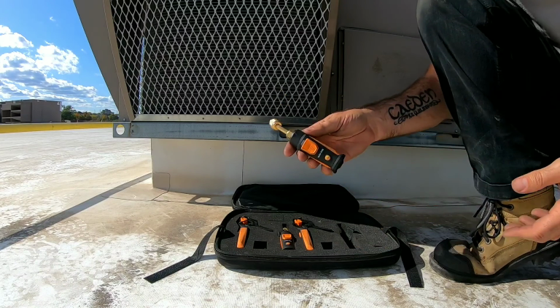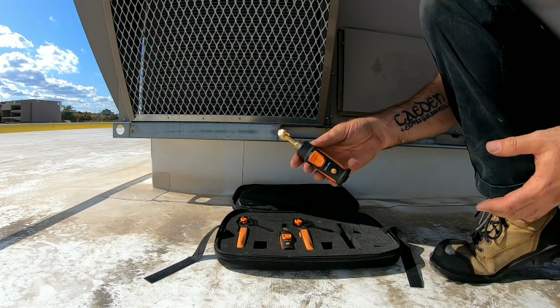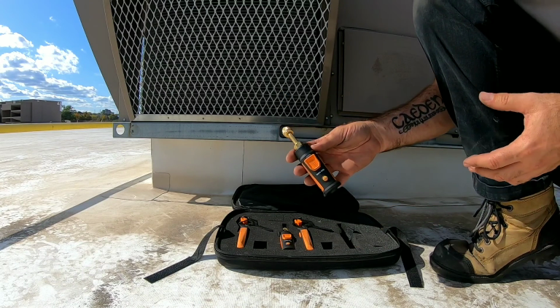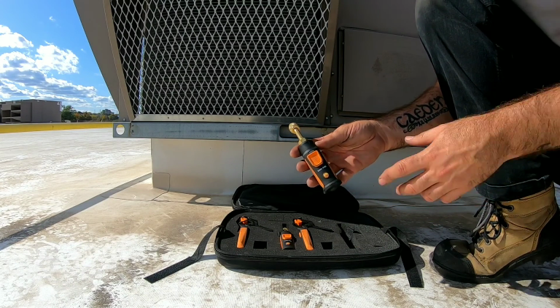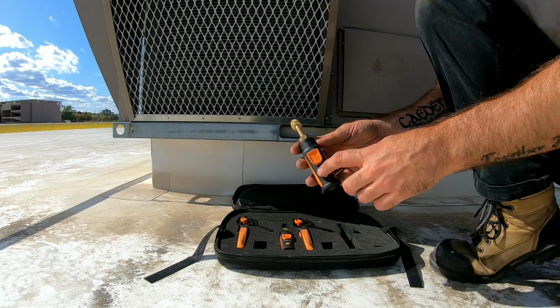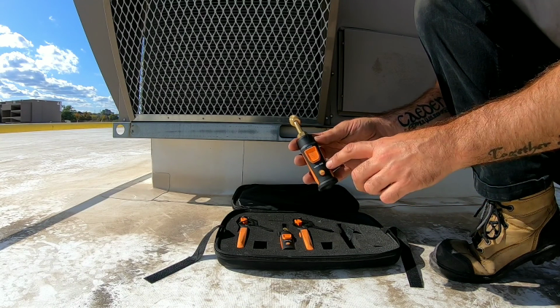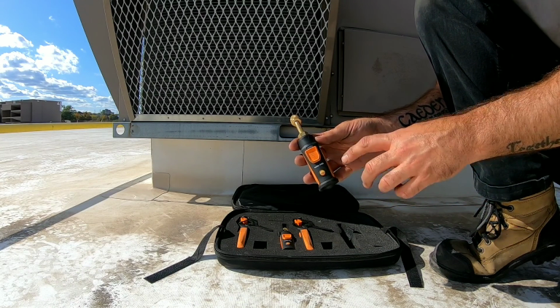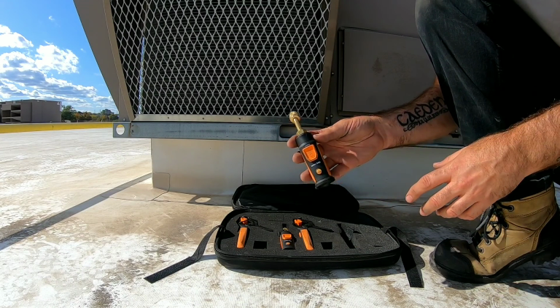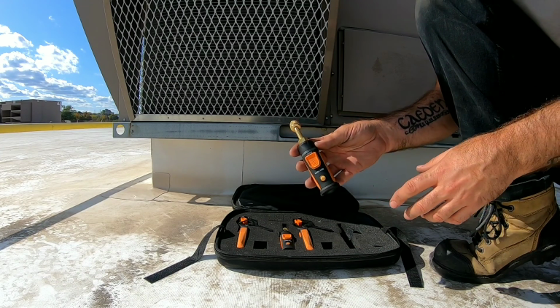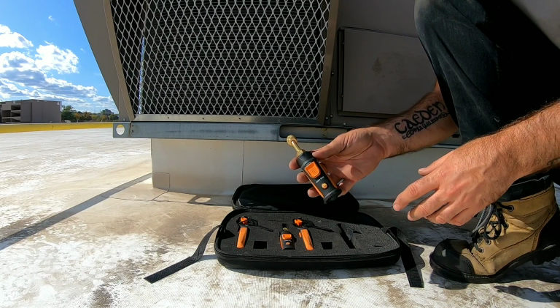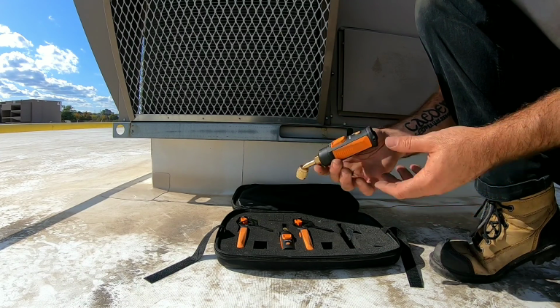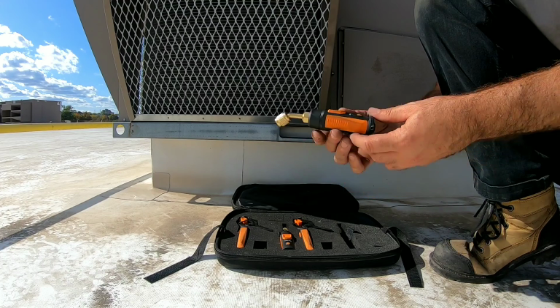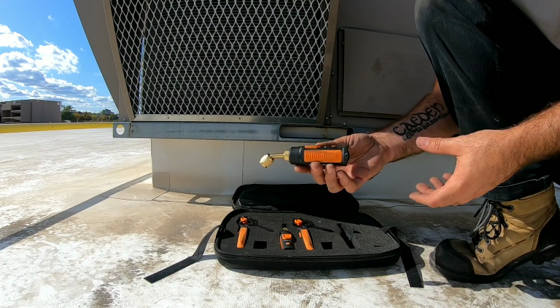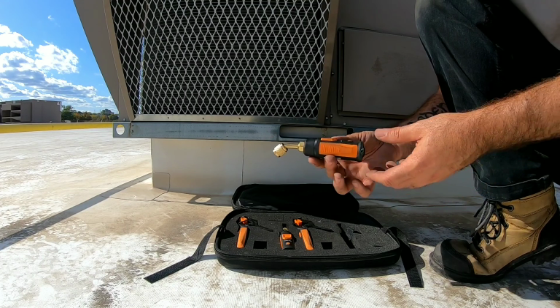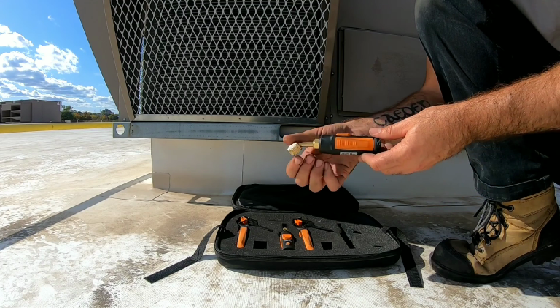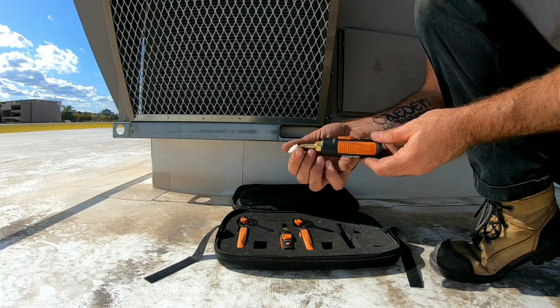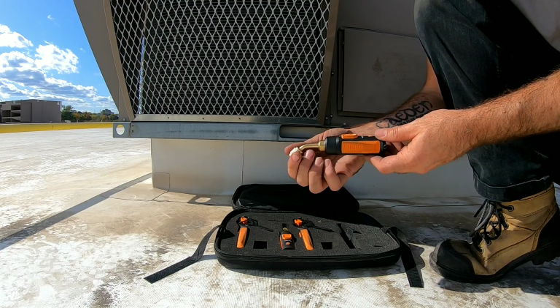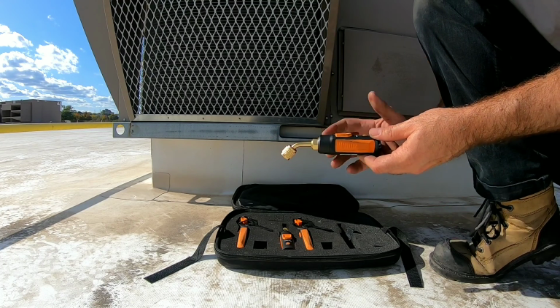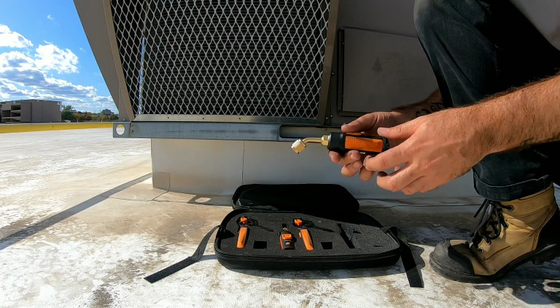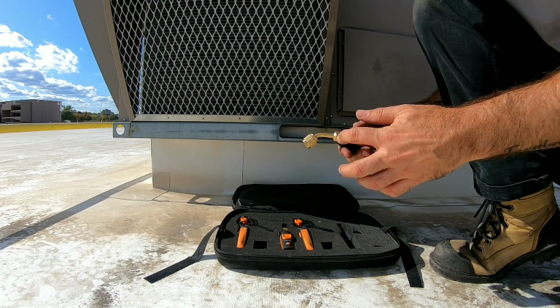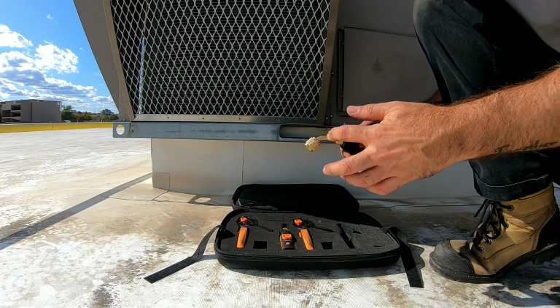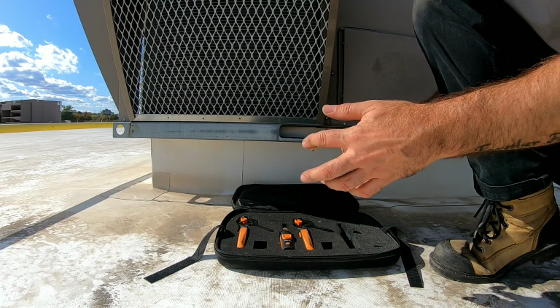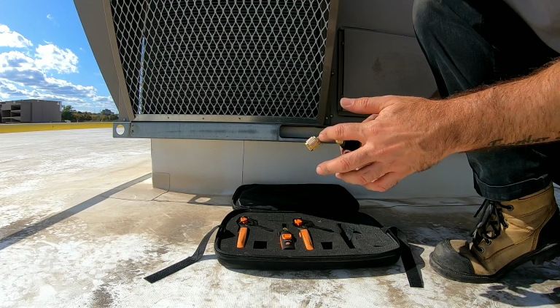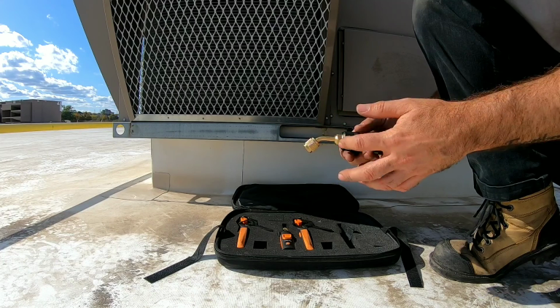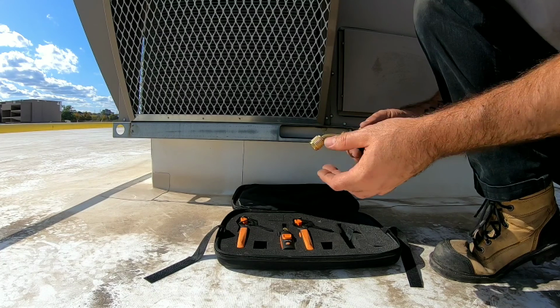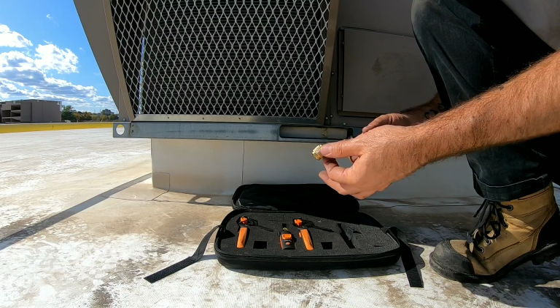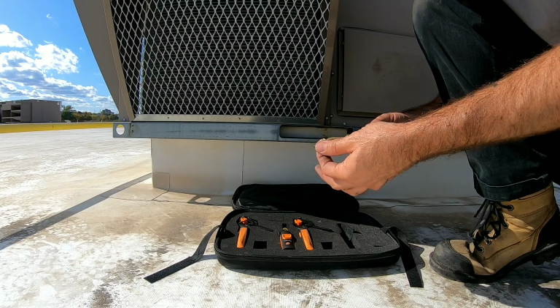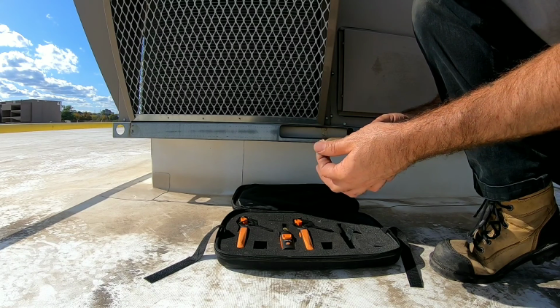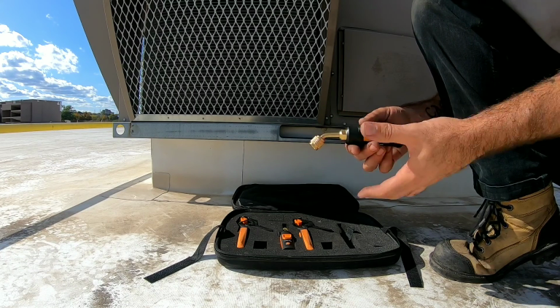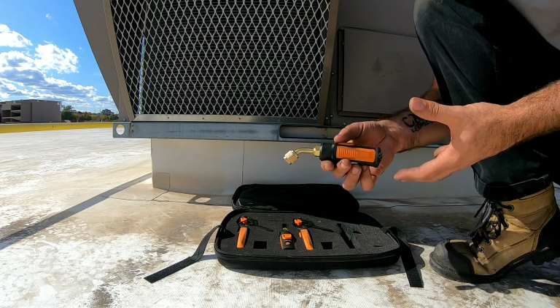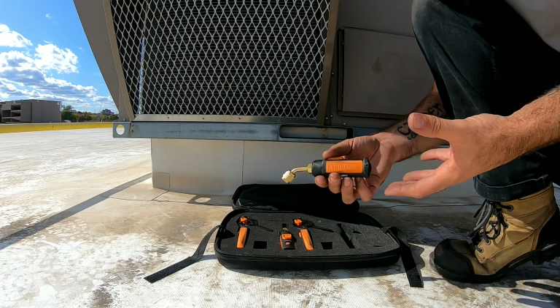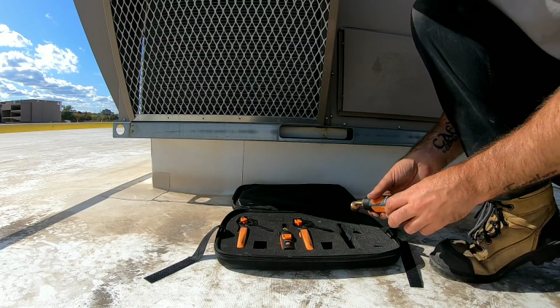The first one we're going to talk about is the Testo 549i. This is your pressure transducer that connects to the system to take readings, and it has a 45-degree angle on the brass fitting to make it easier for you to connect up.